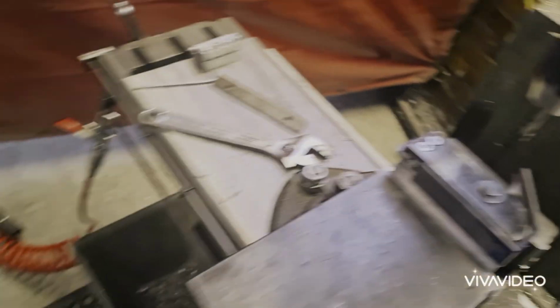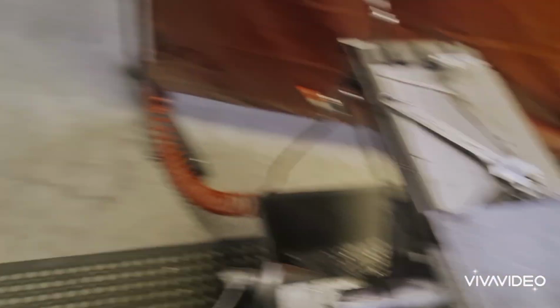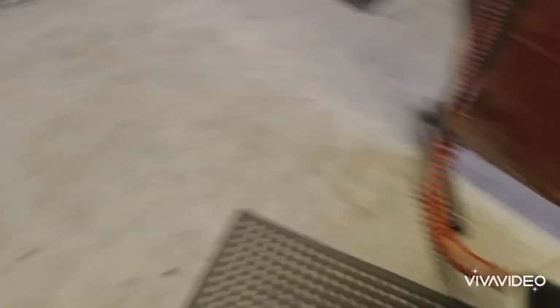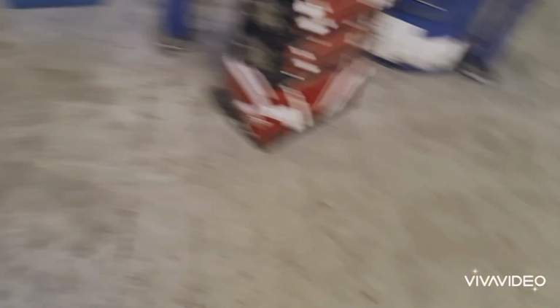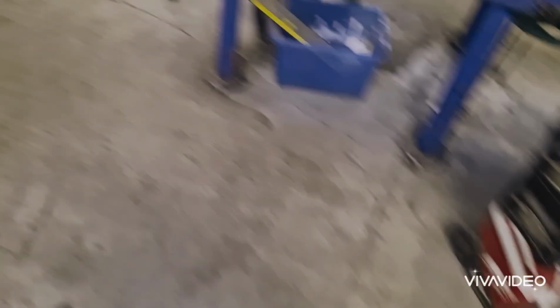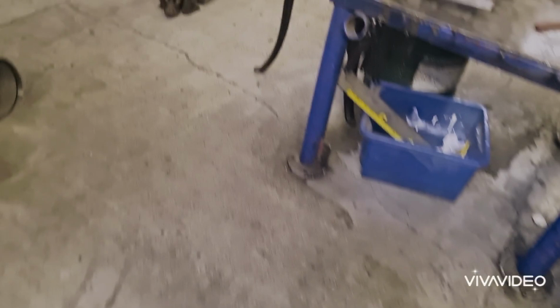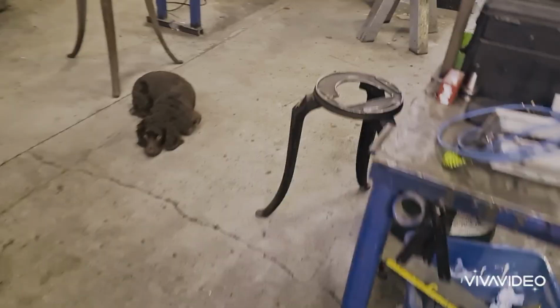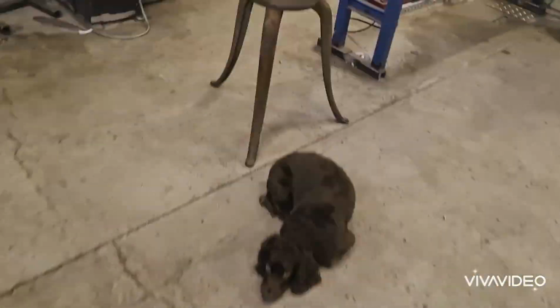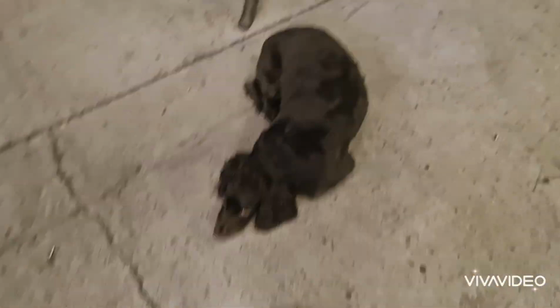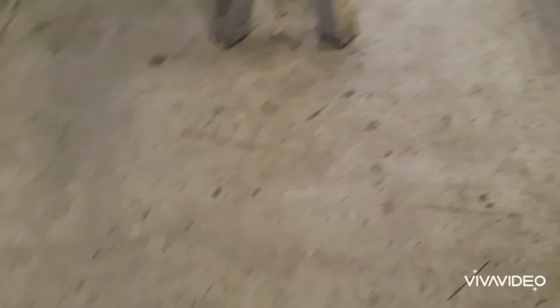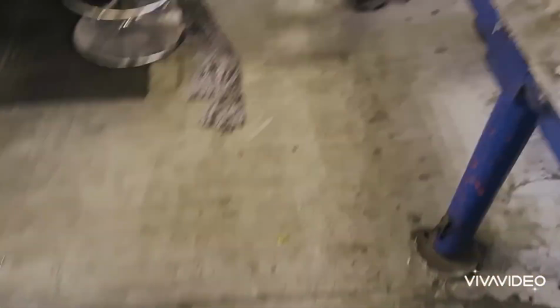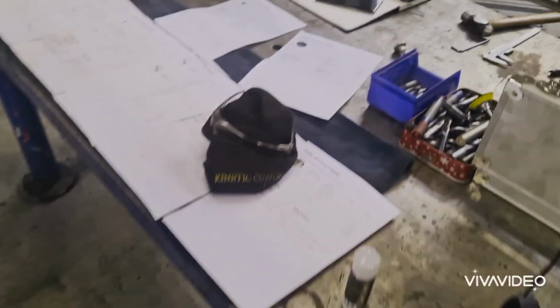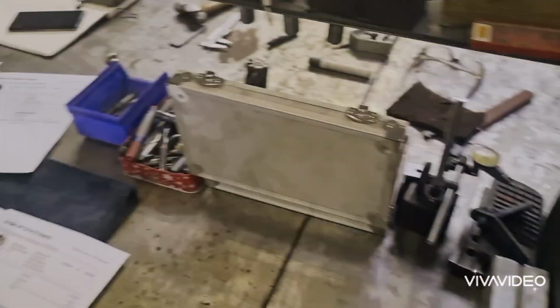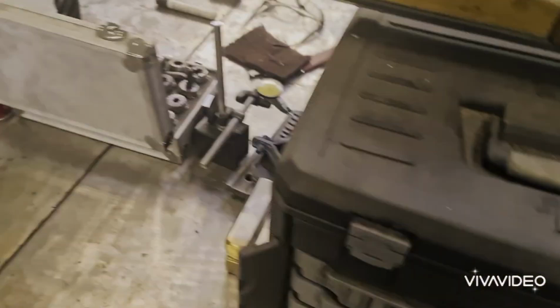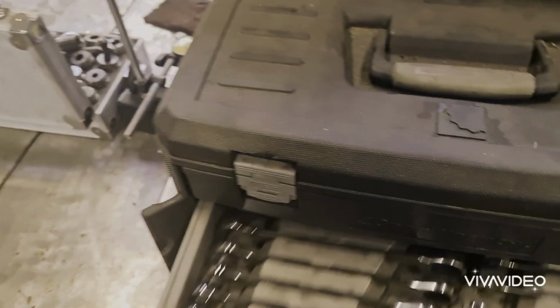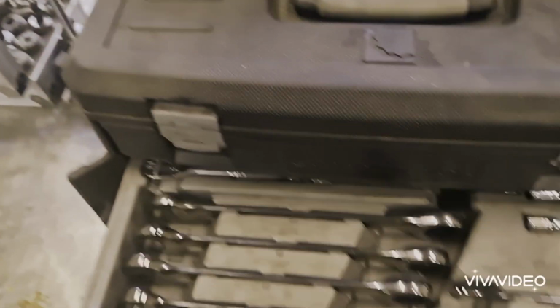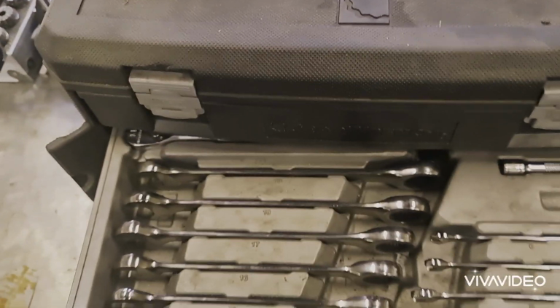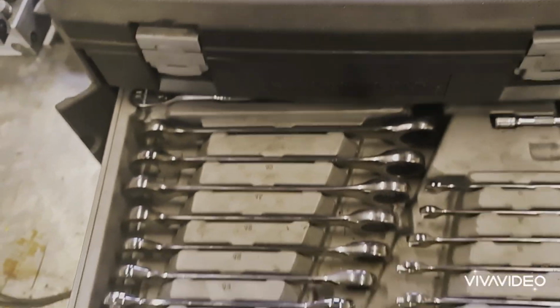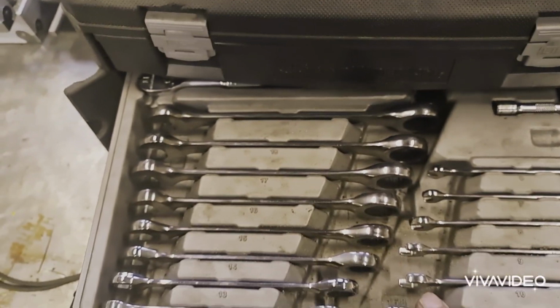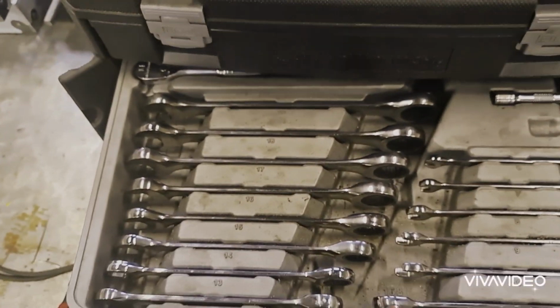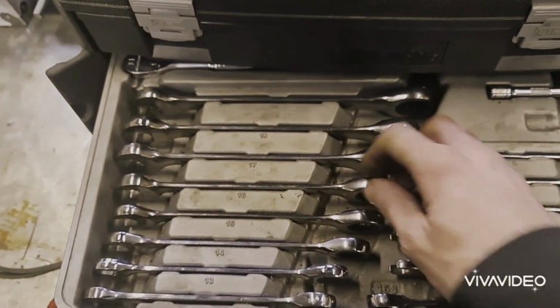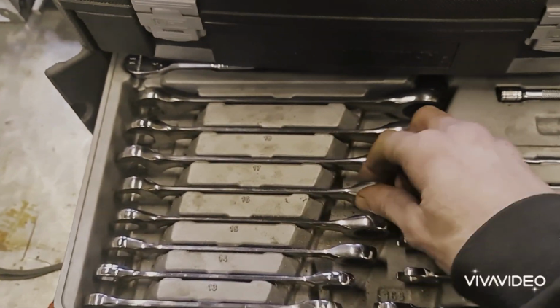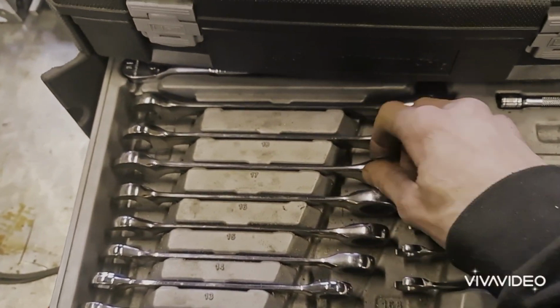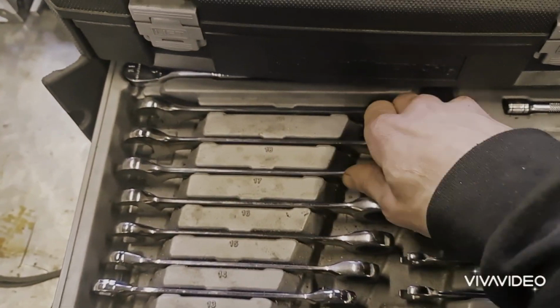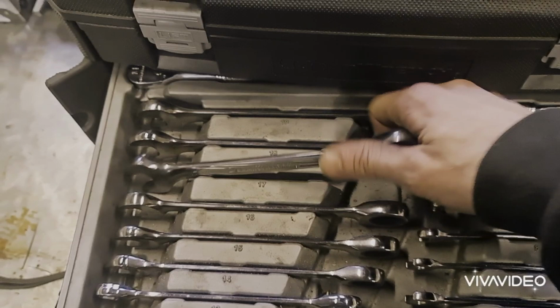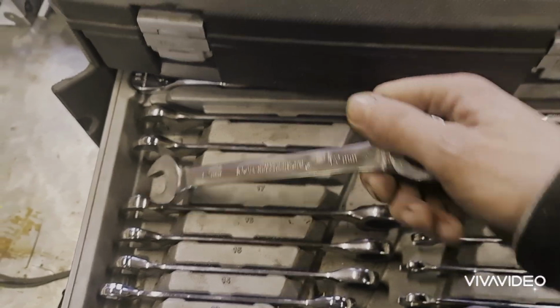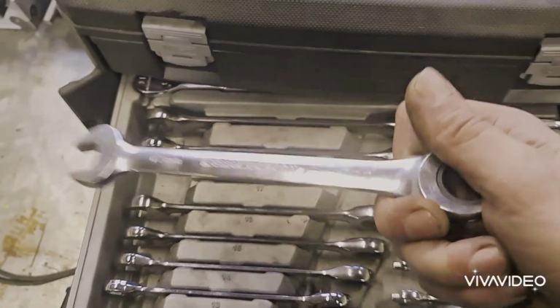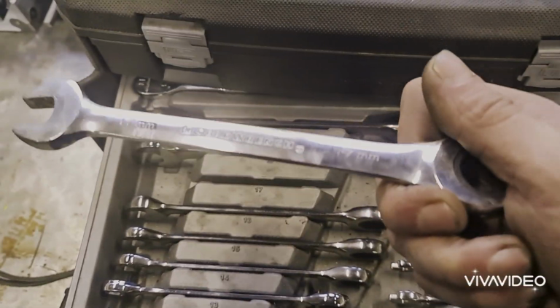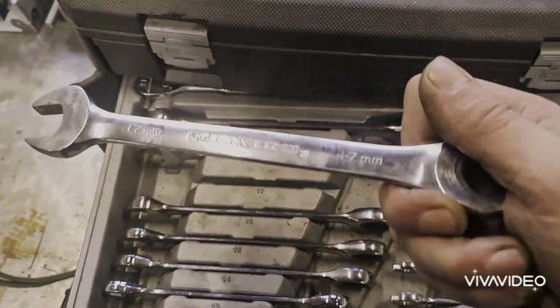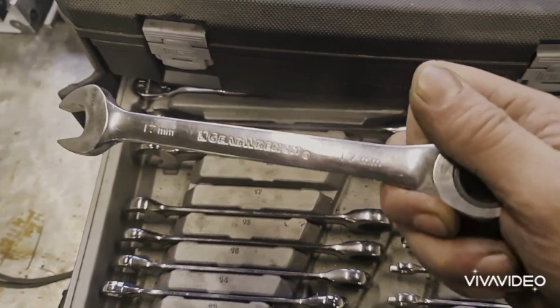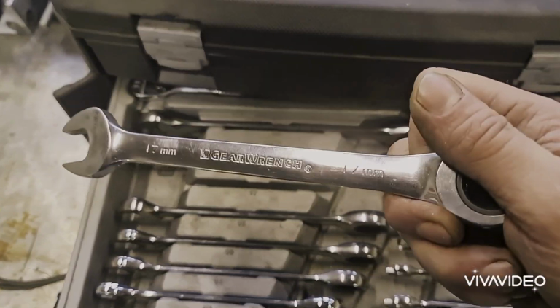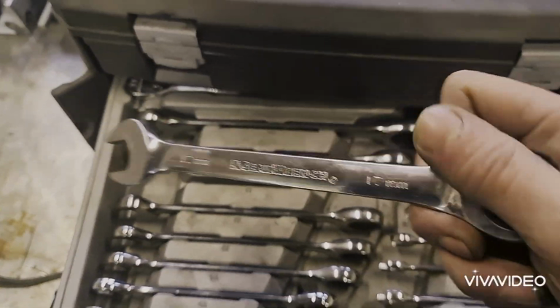Have we got a 17mm spanner anywhere? I've got a 50mm spanner, I'm going to put it away. Oh my god. That'll do.